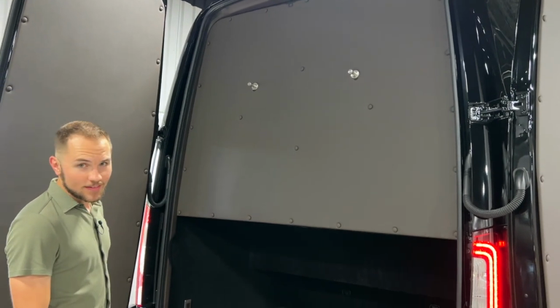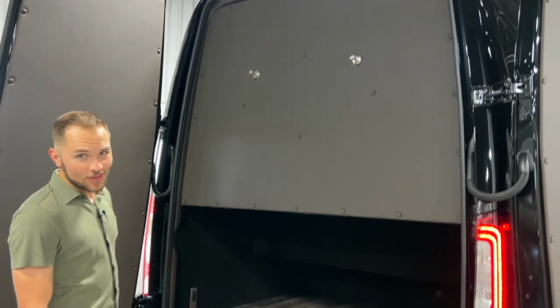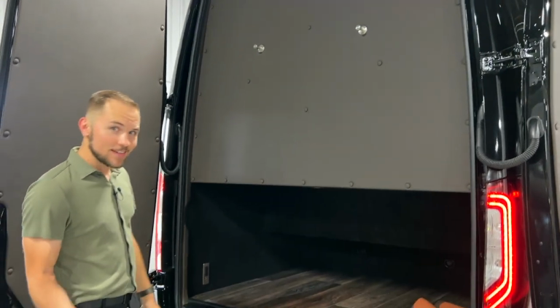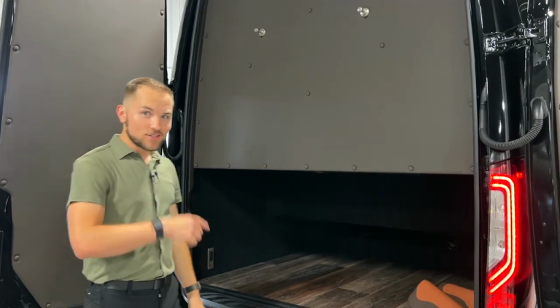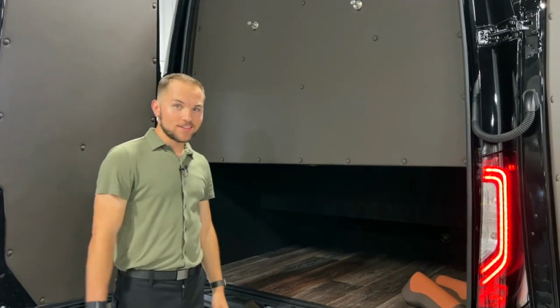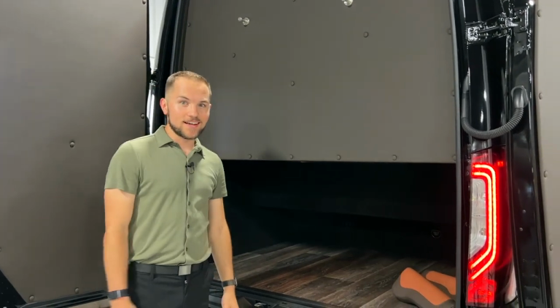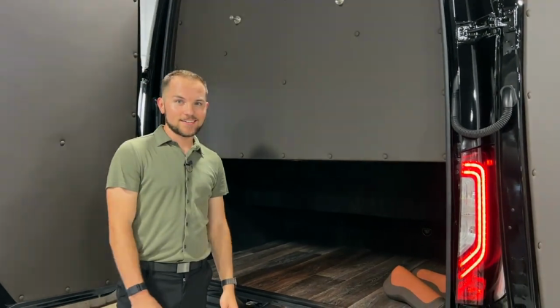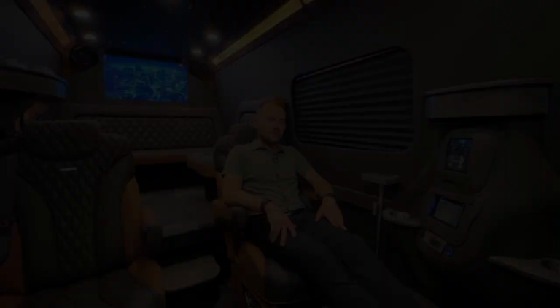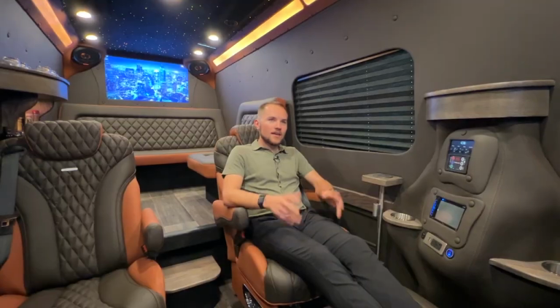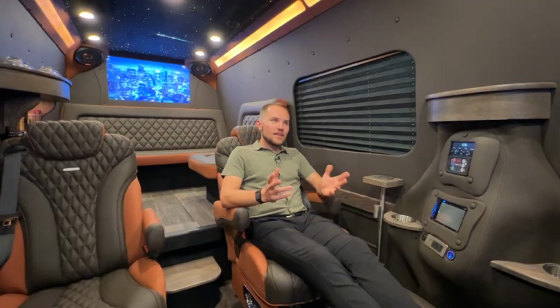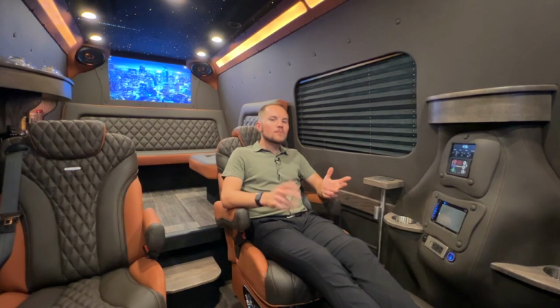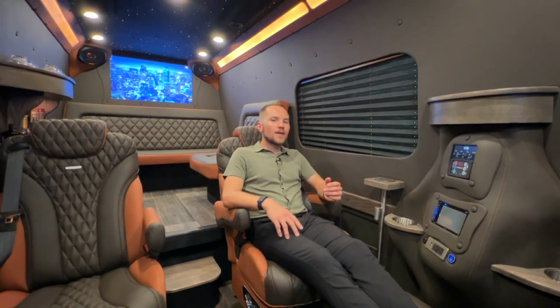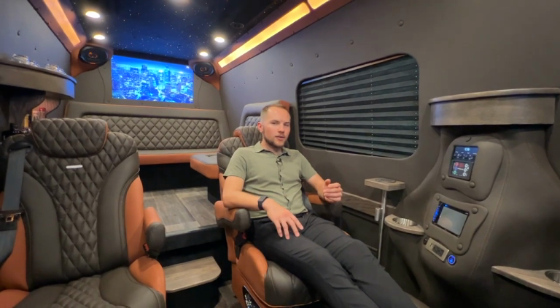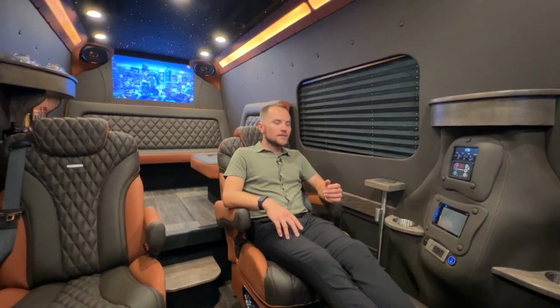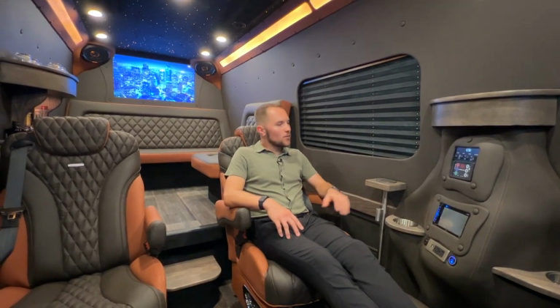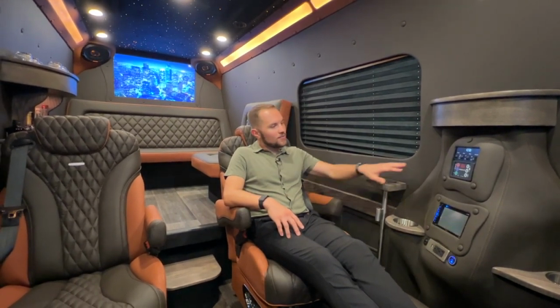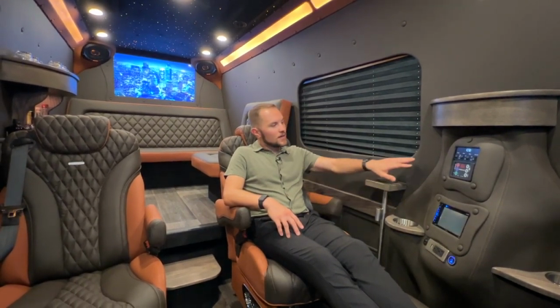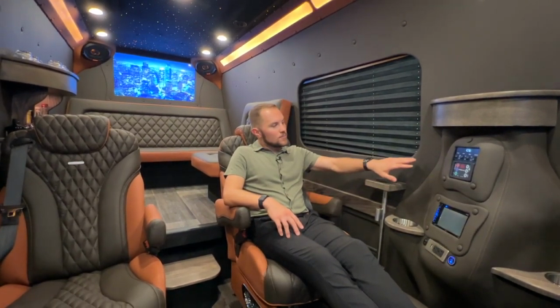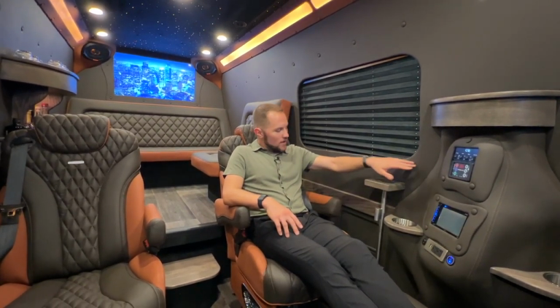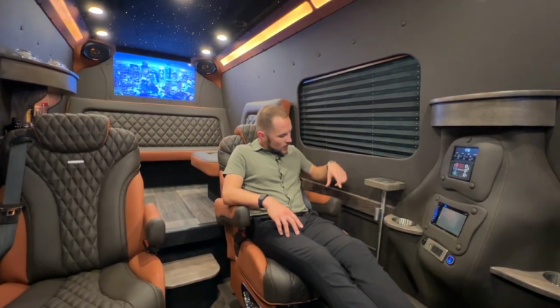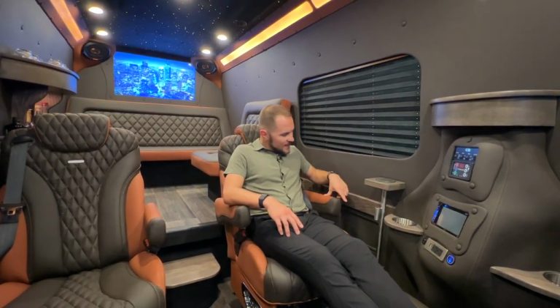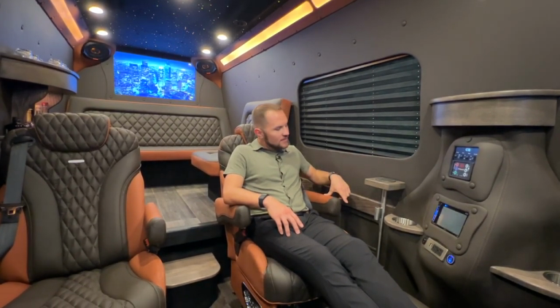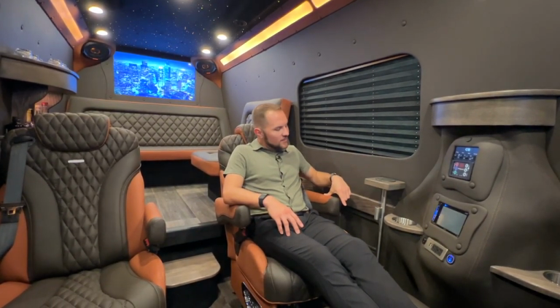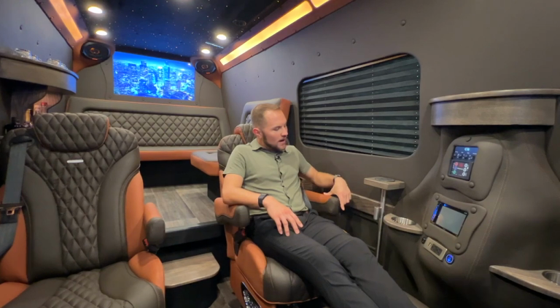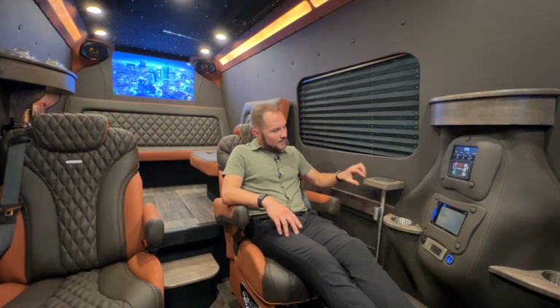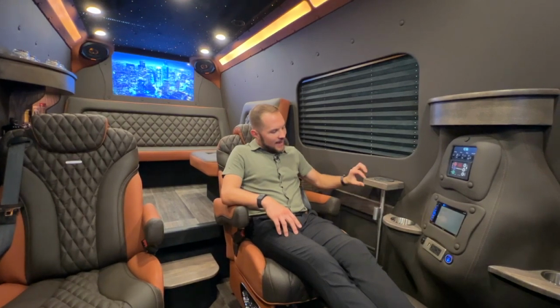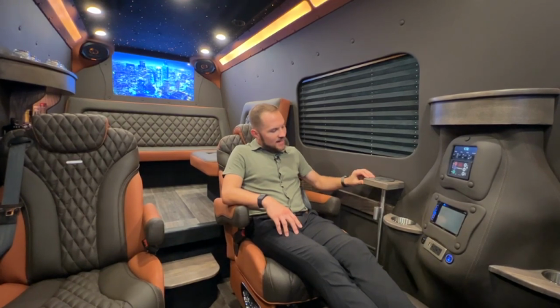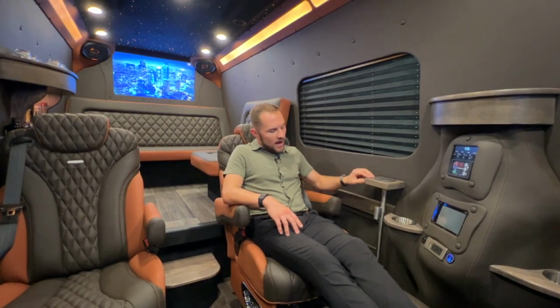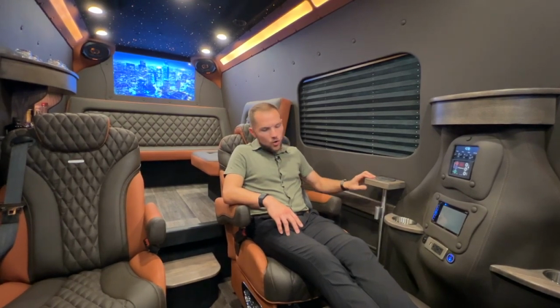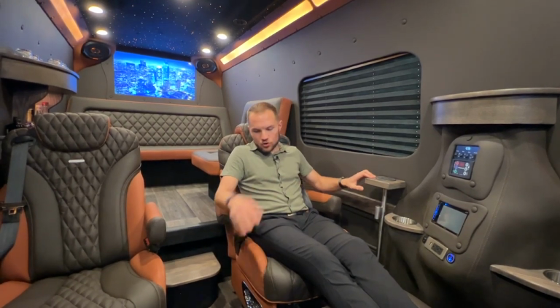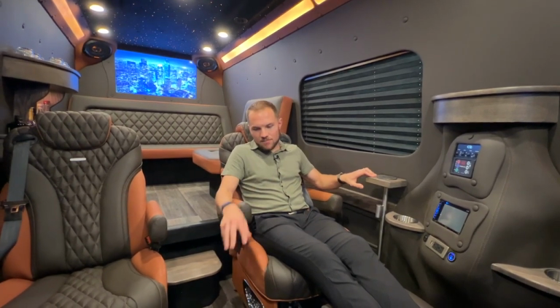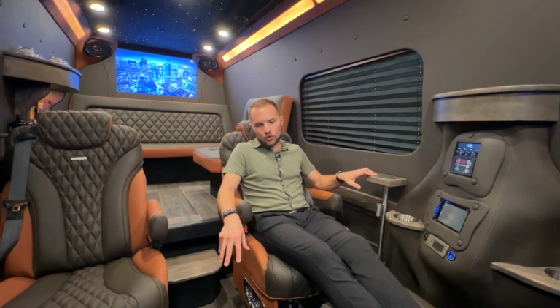Now let's check out the inside. This is our brunette color palette, so we have espresso and cinnamon vegan leather throughout, hand-stained brown oak trim and floor.